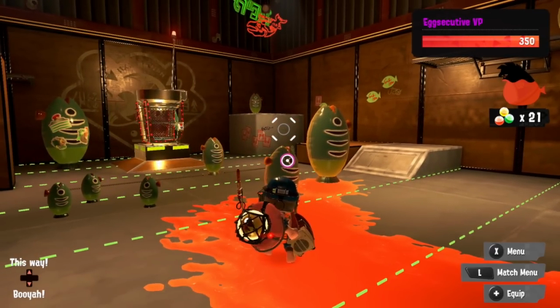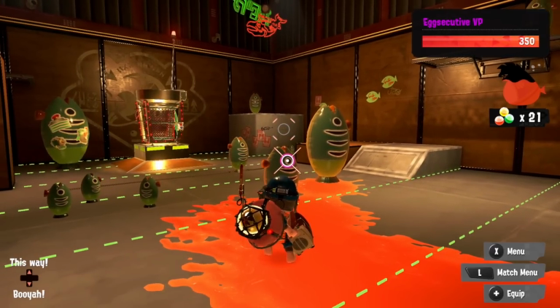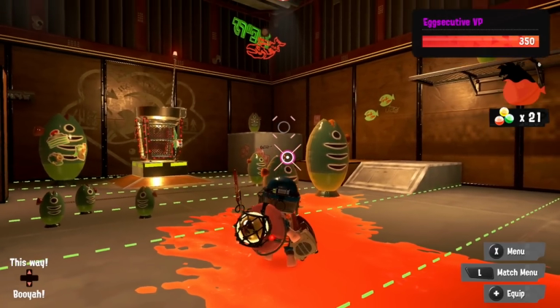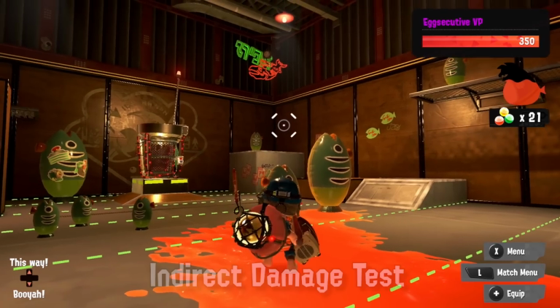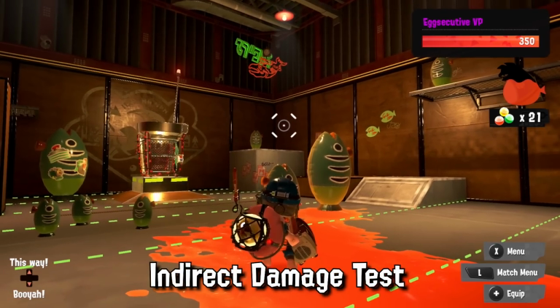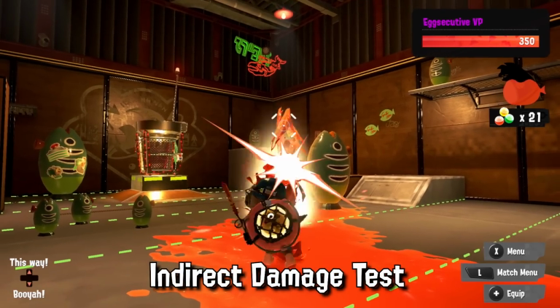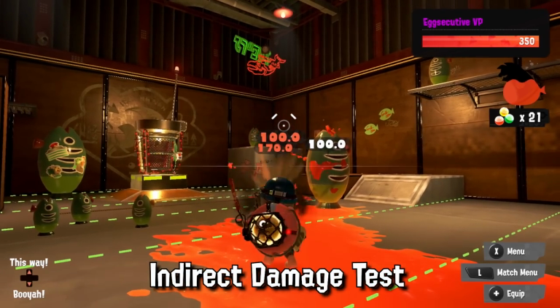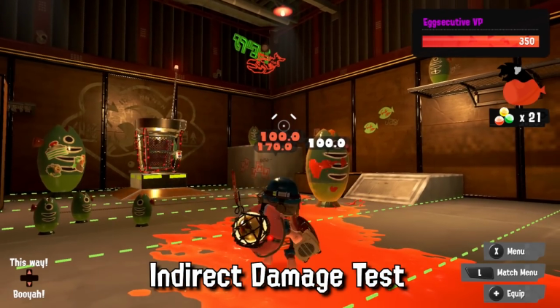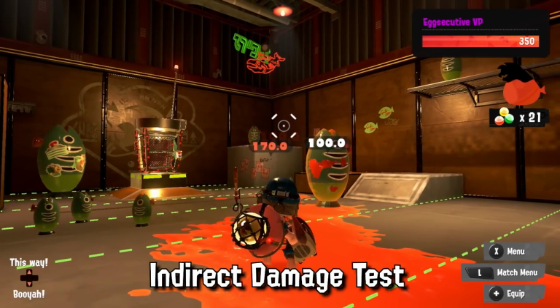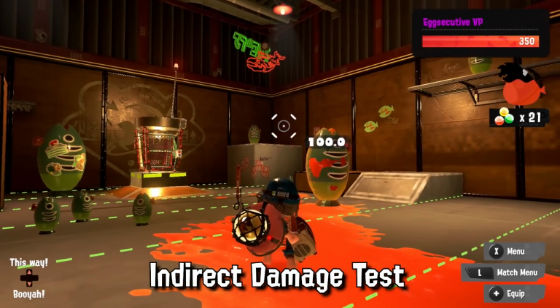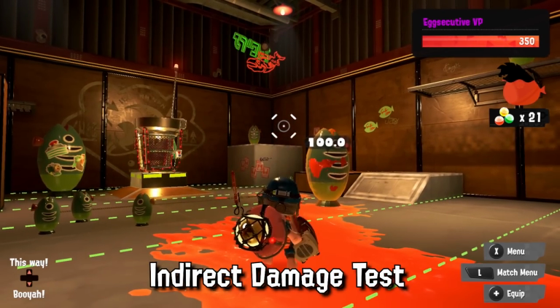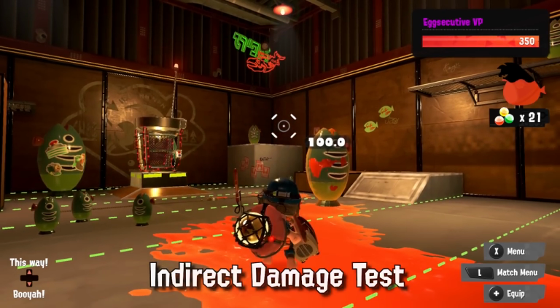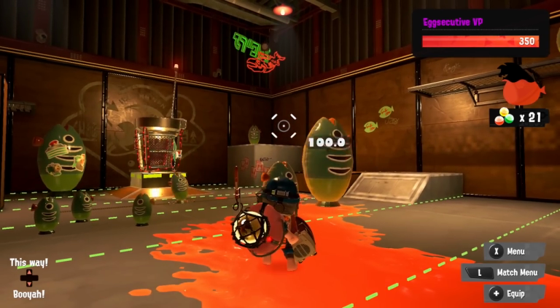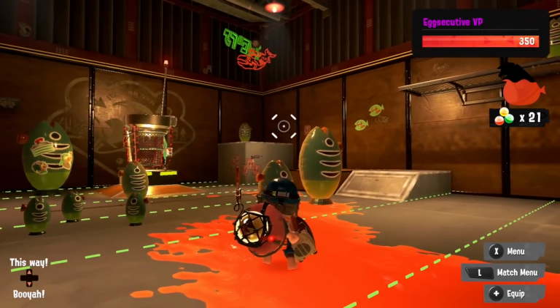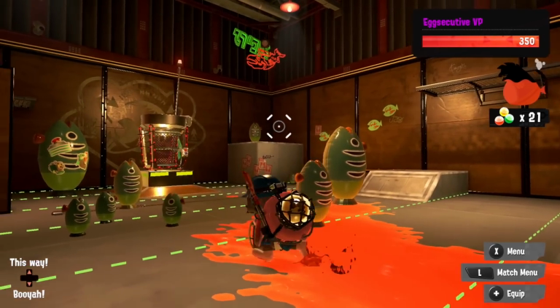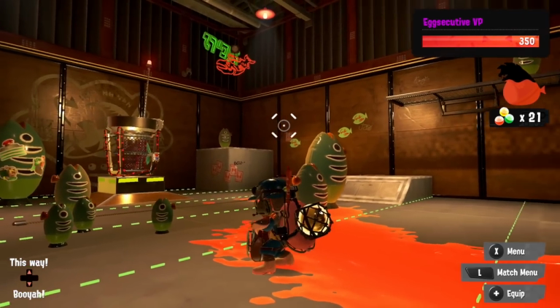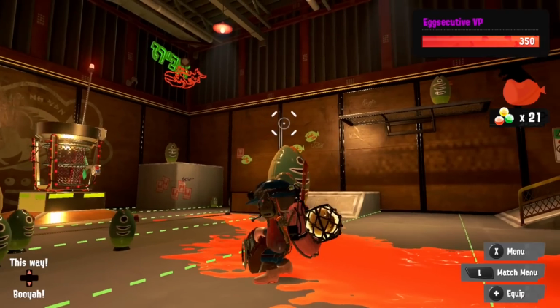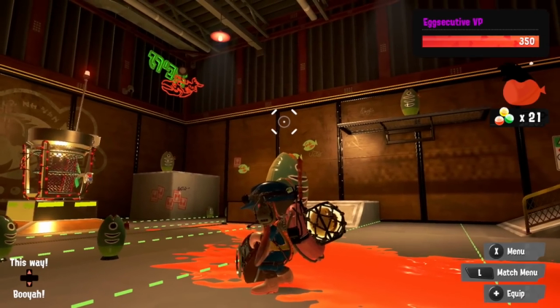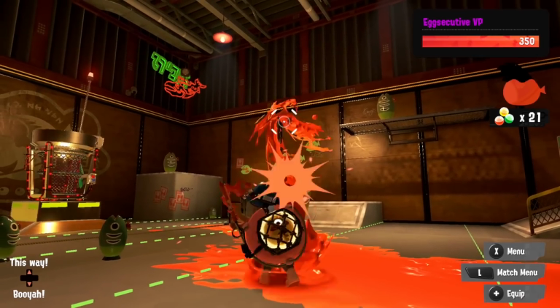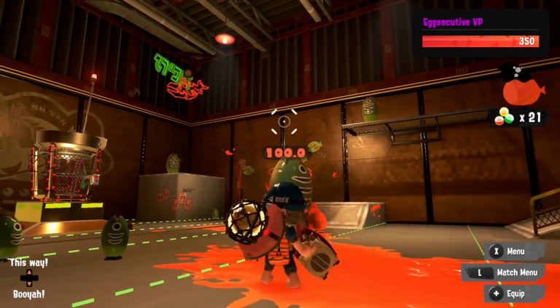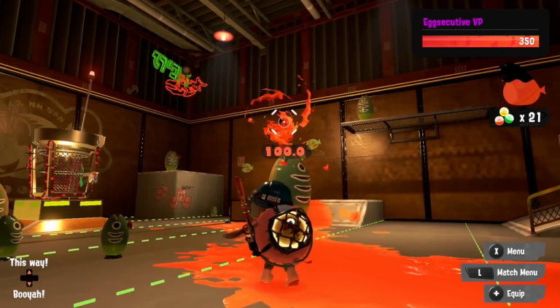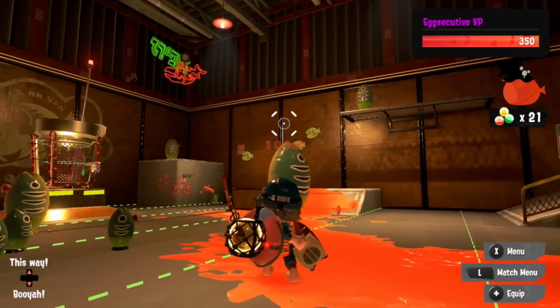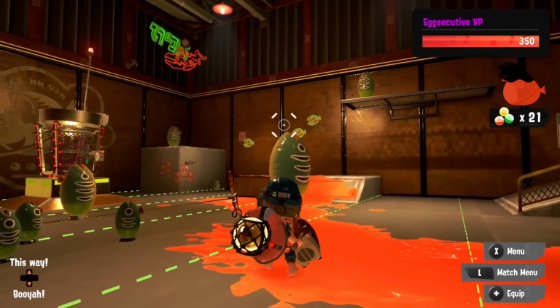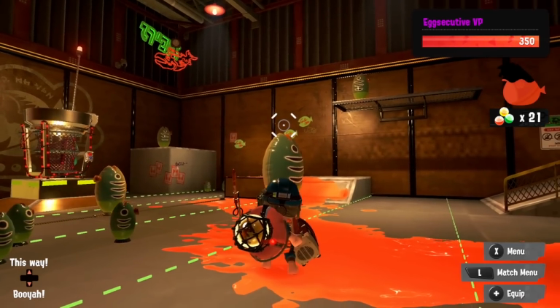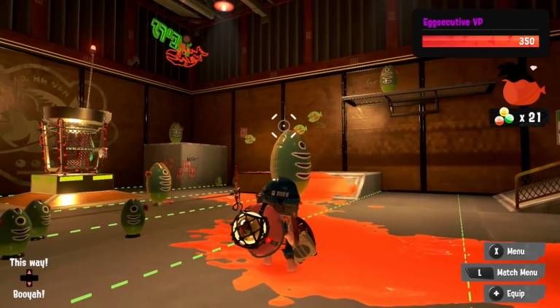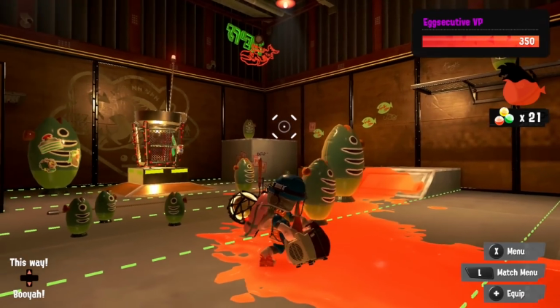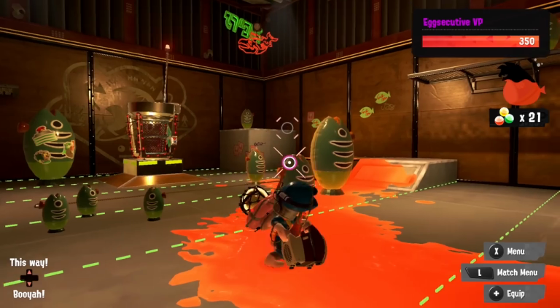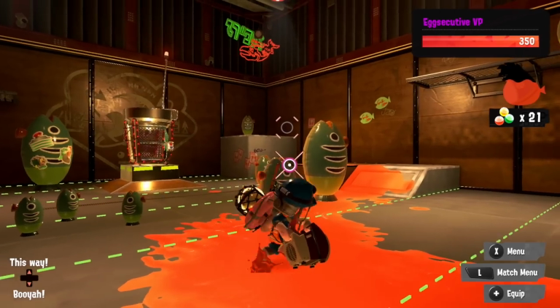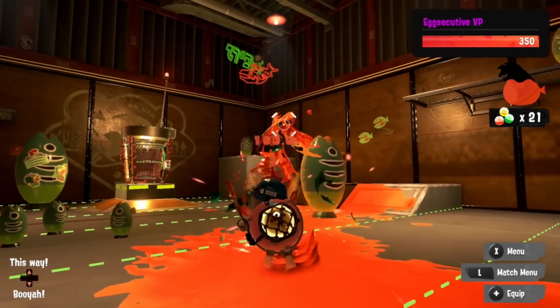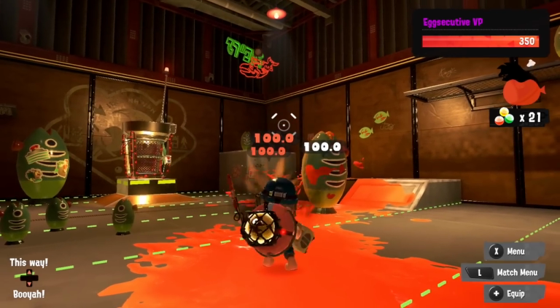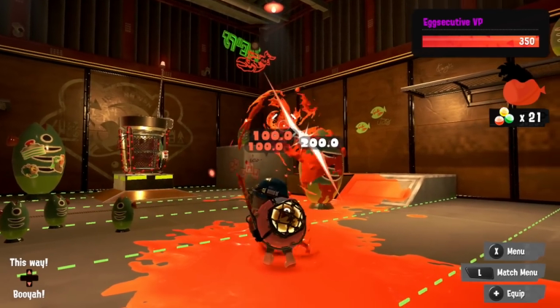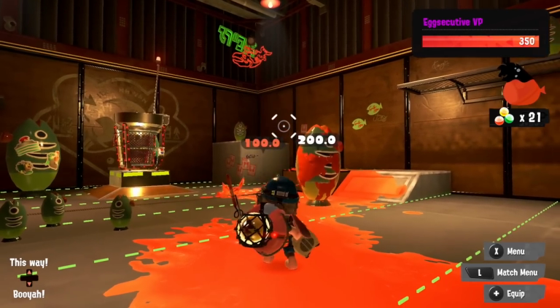Instead, it's crucial to learn to aim above hordes so that instead of direct hits, you will be hitting them with the tail of your sloshing attack, dealing 100 damage to each target. It's pretty simple, isn't it? But so effective.